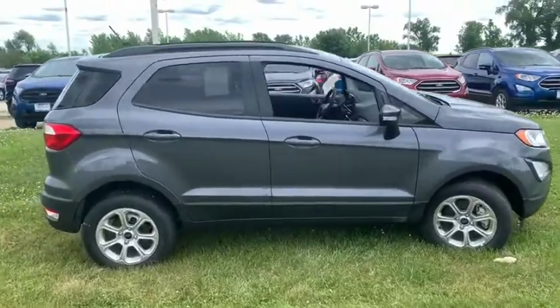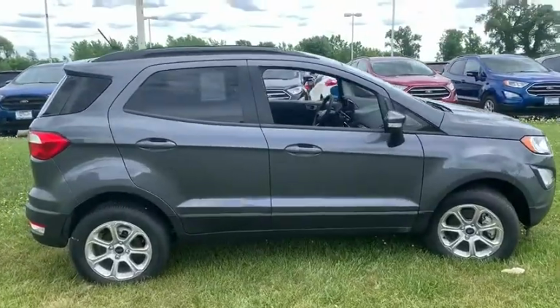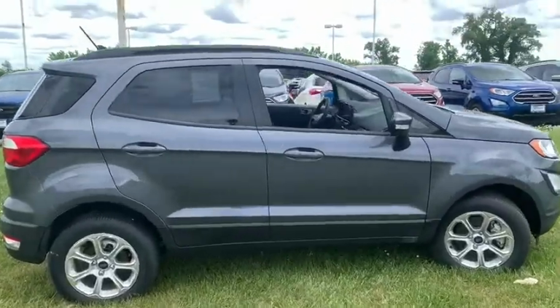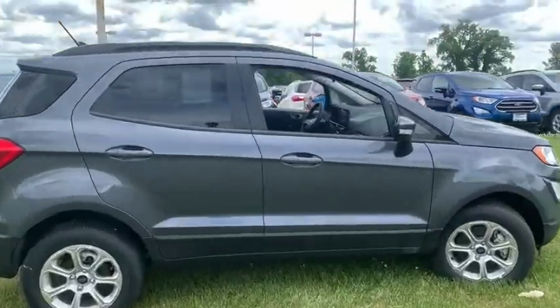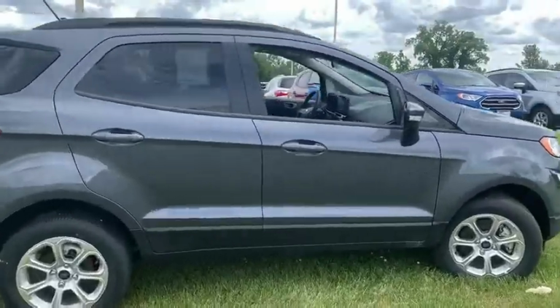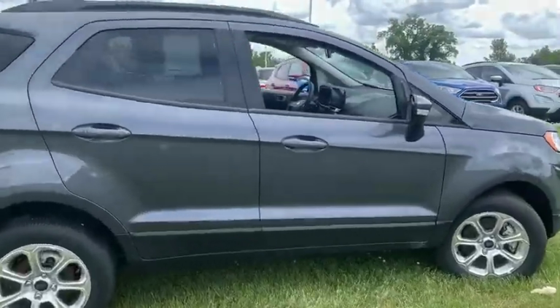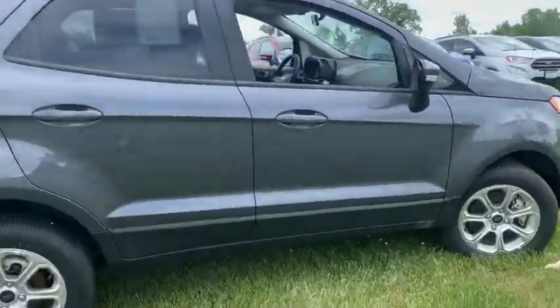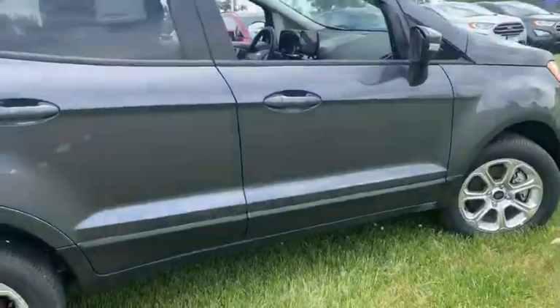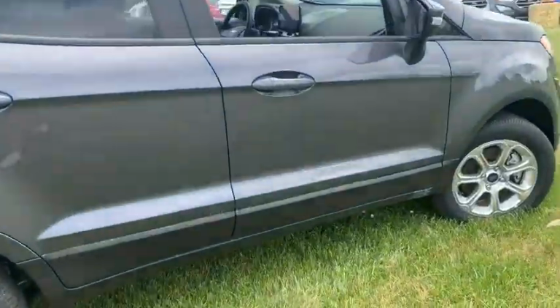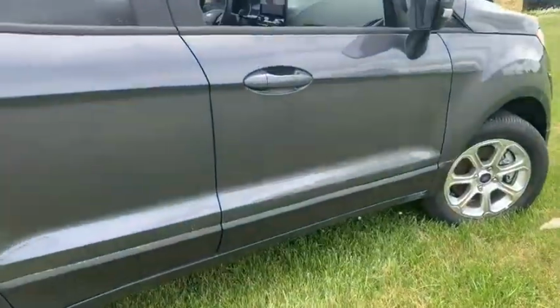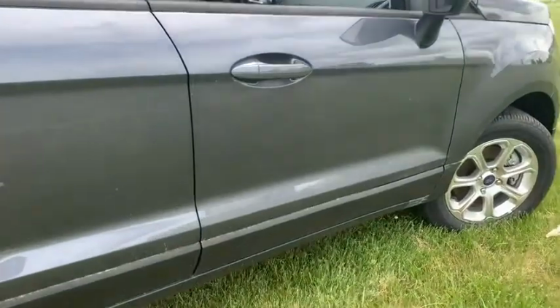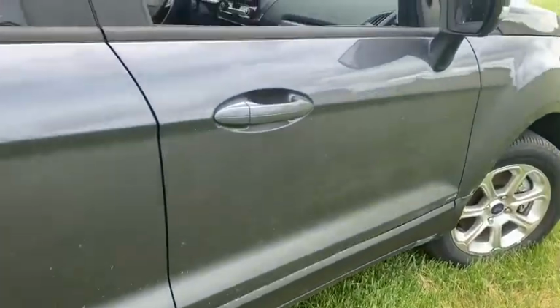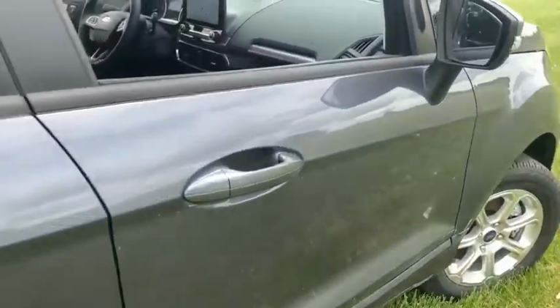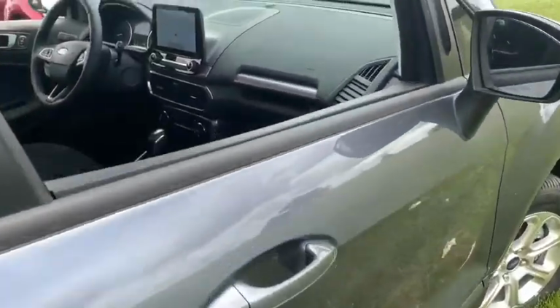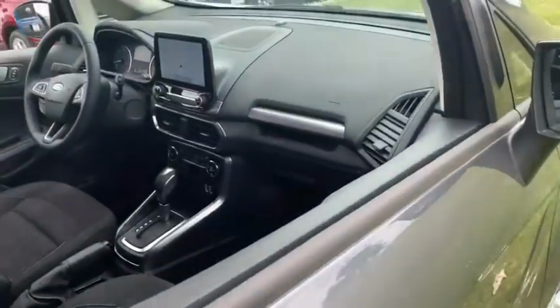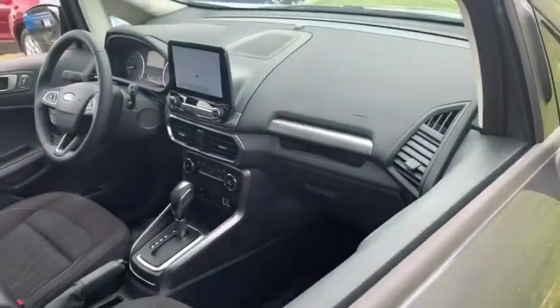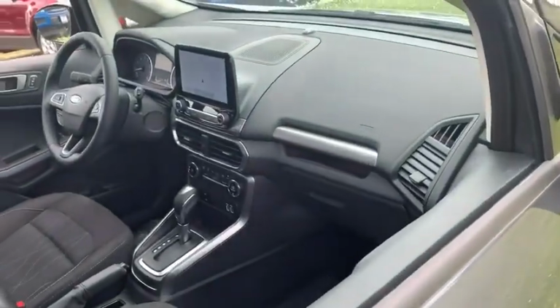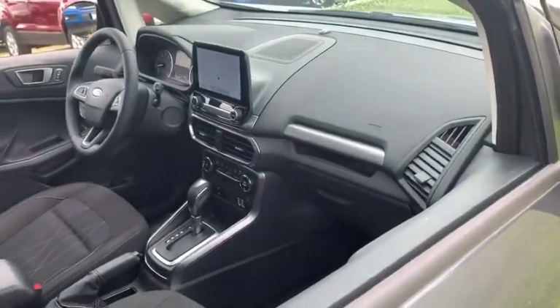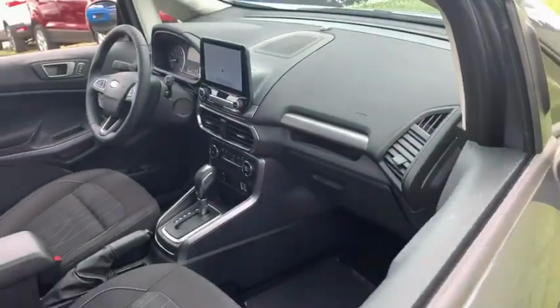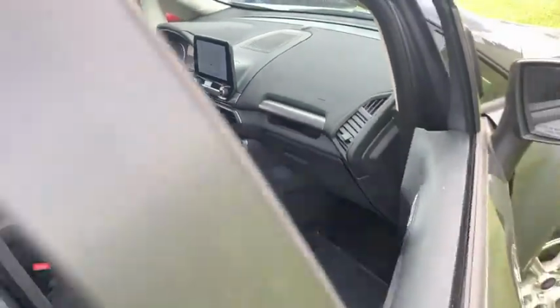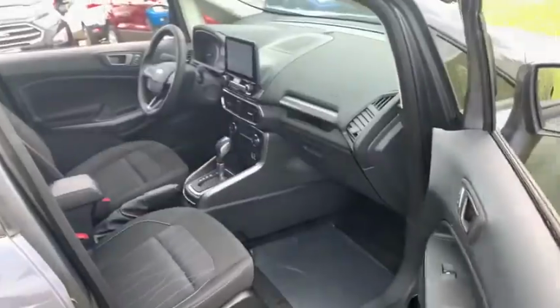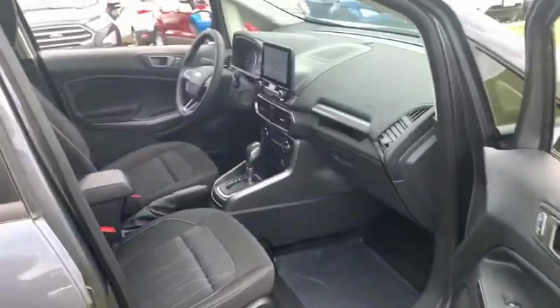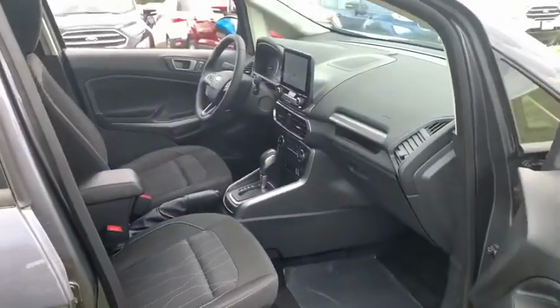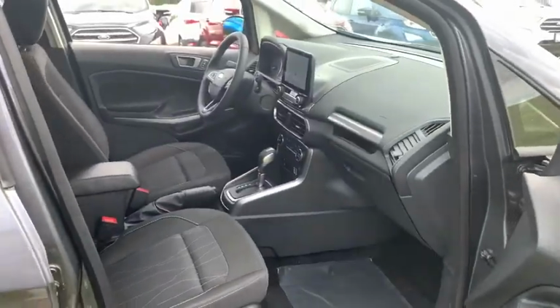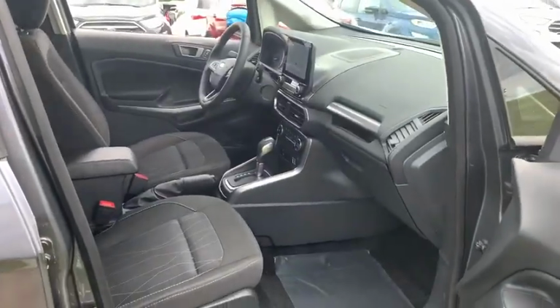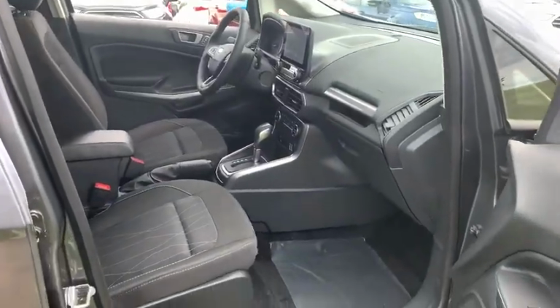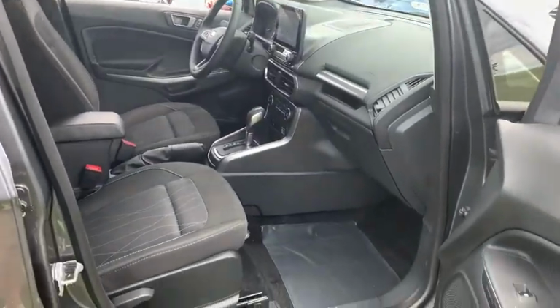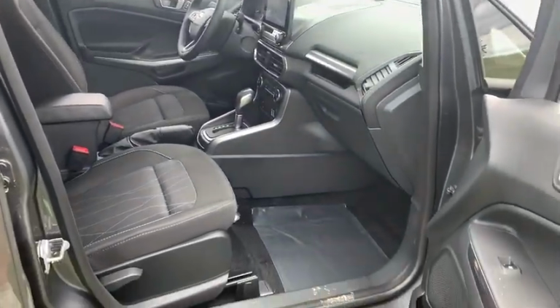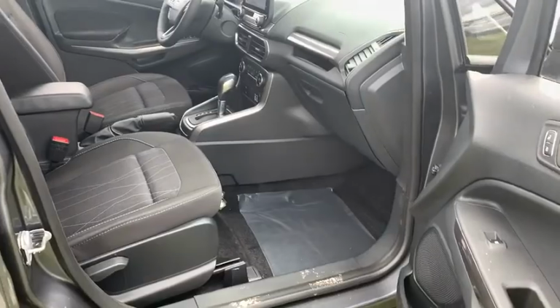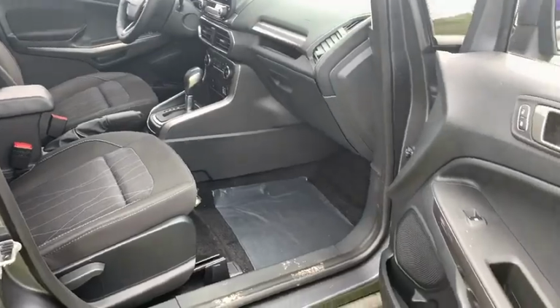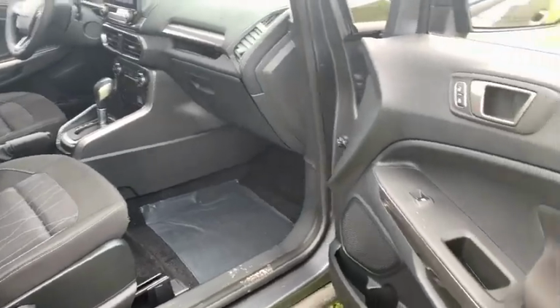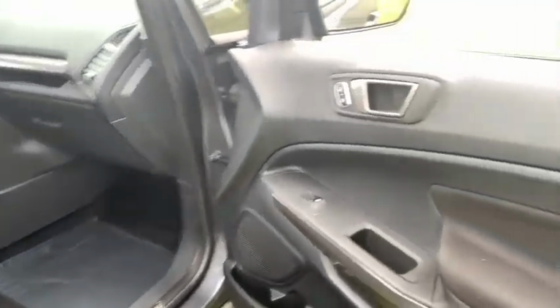Traction control, navigation system, Bluetooth, automatic transmission, cruise control, trip computer, remote power door locks, compass.